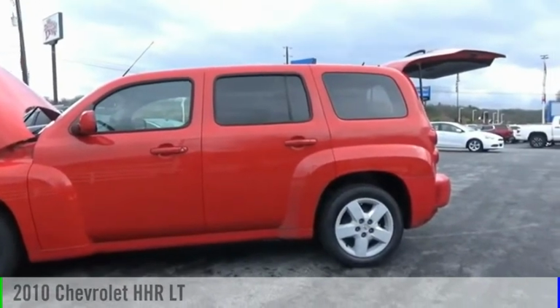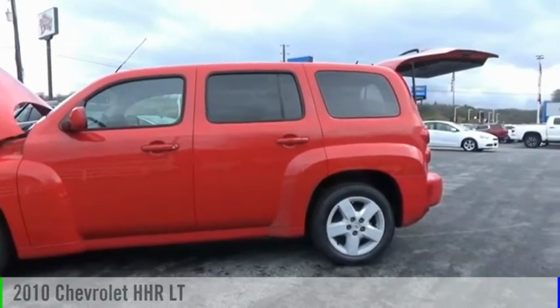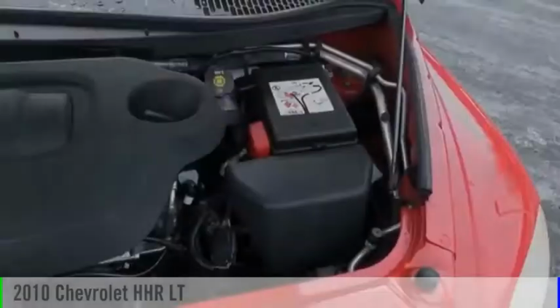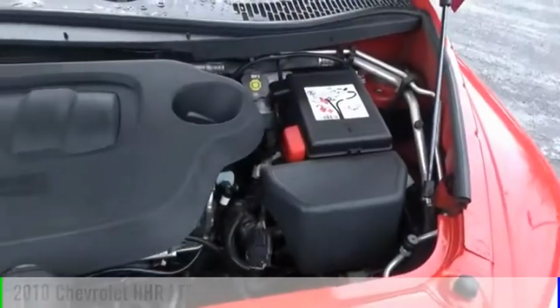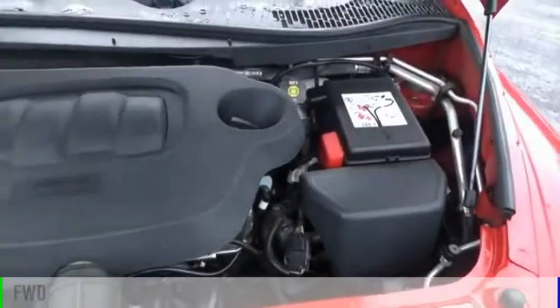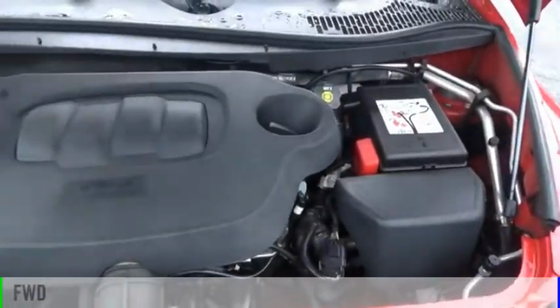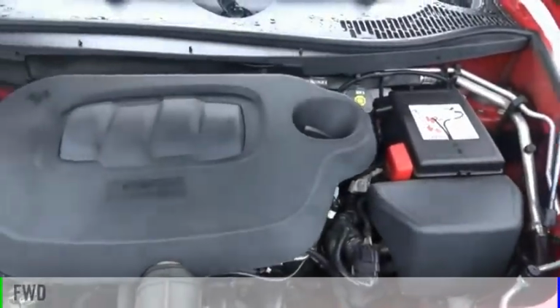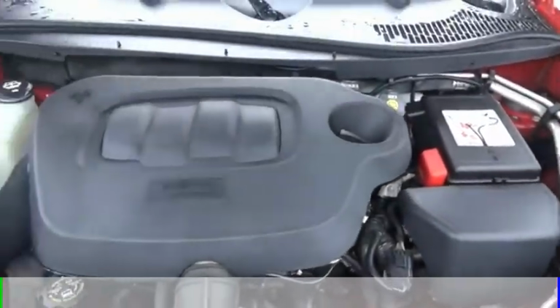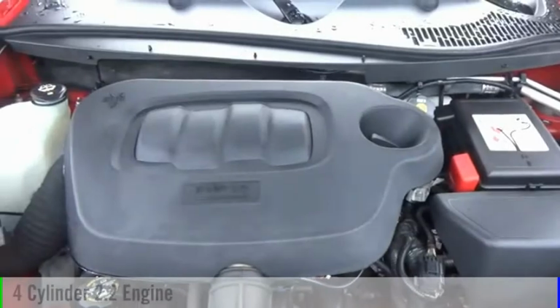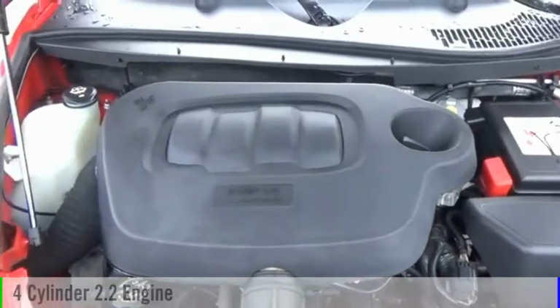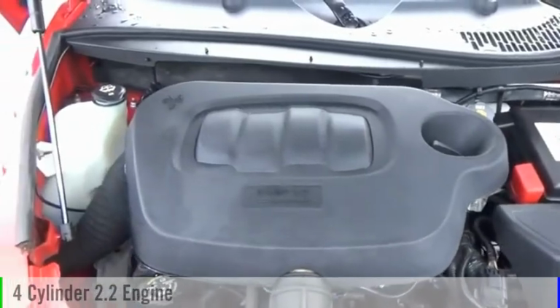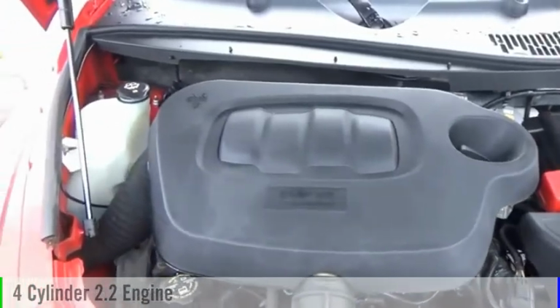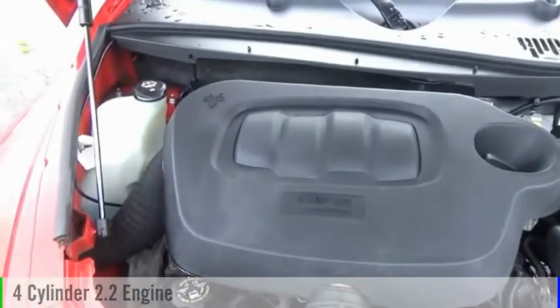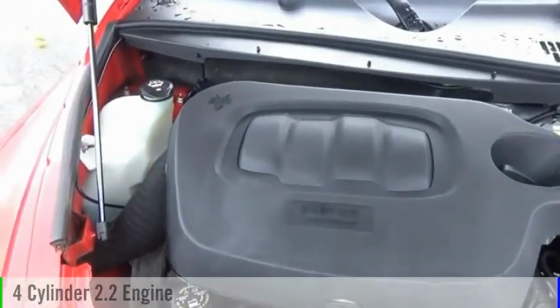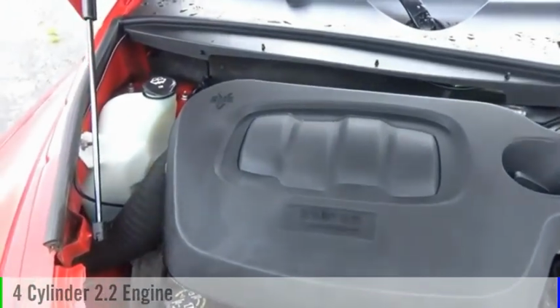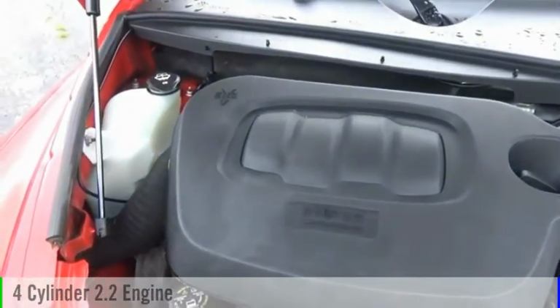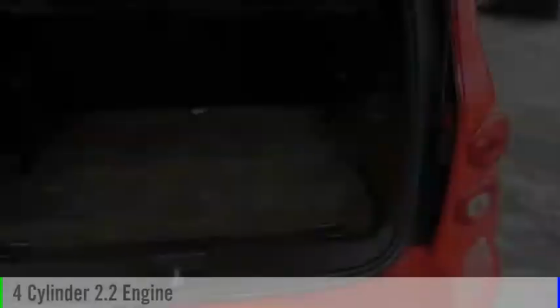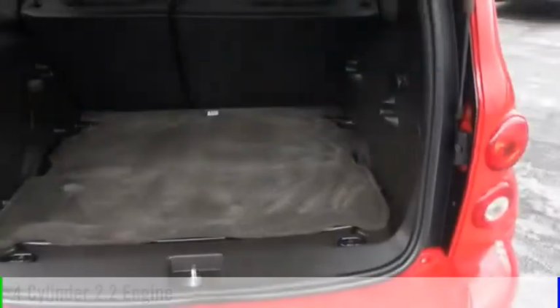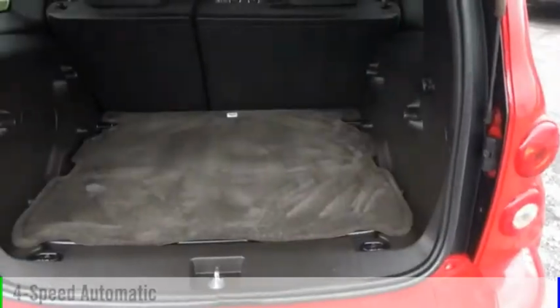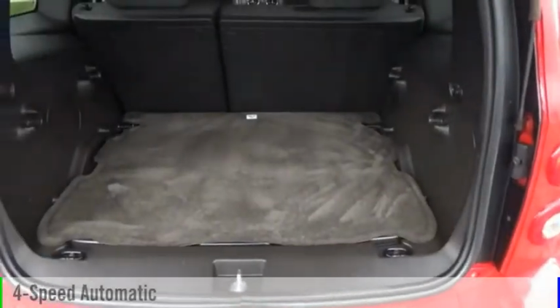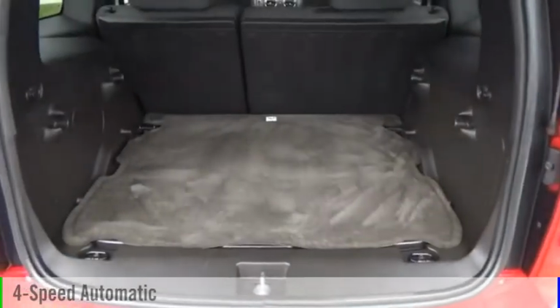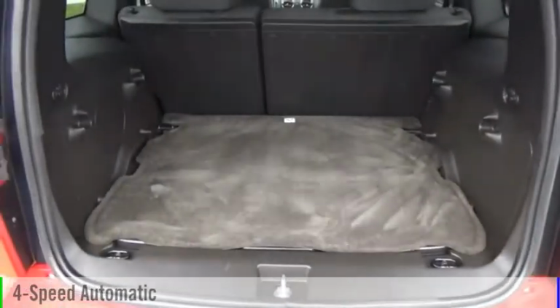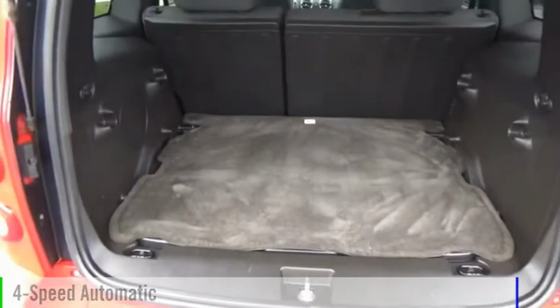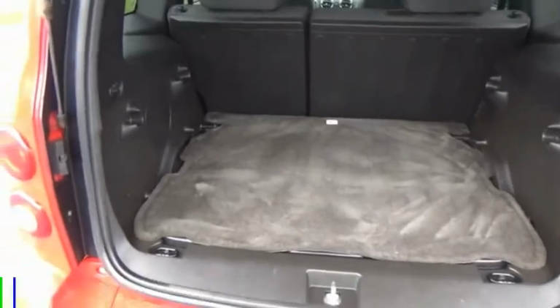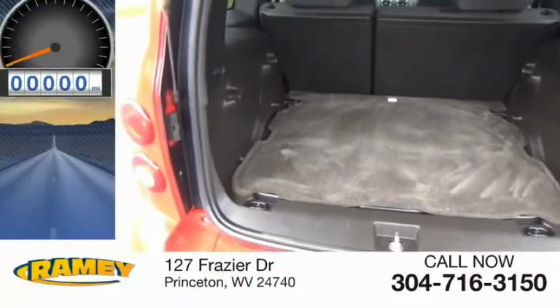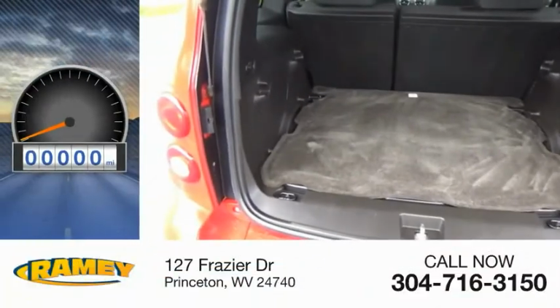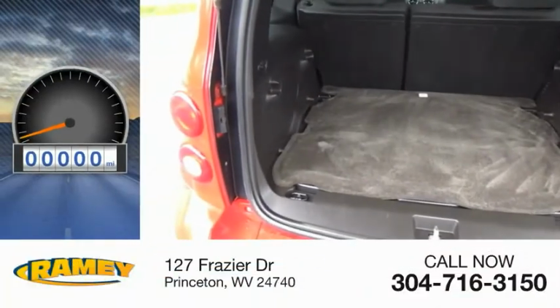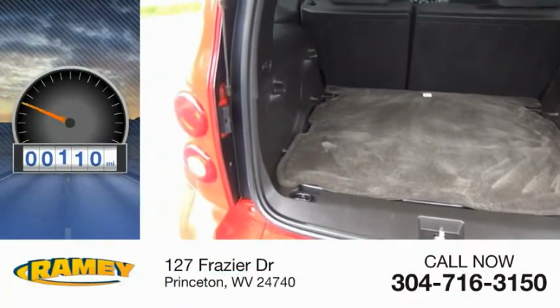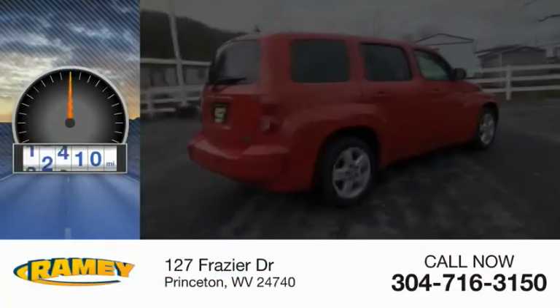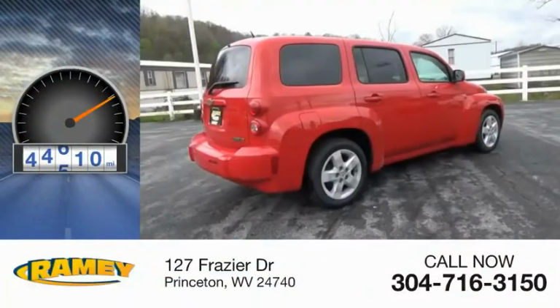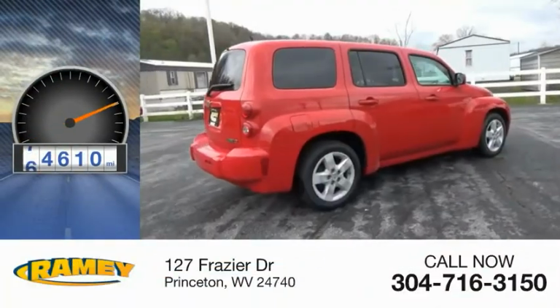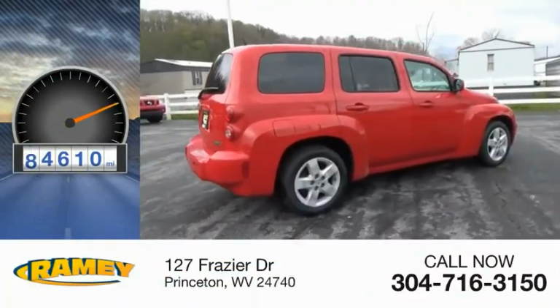This vehicle is powered by a front-wheel drive, four-cylinder, 2.2-liter engine, and comes with a four-speed automatic transmission. This vehicle has less than 95,000 miles.